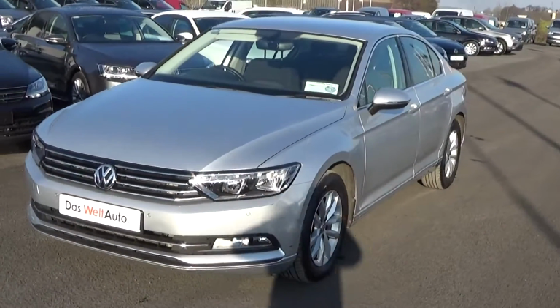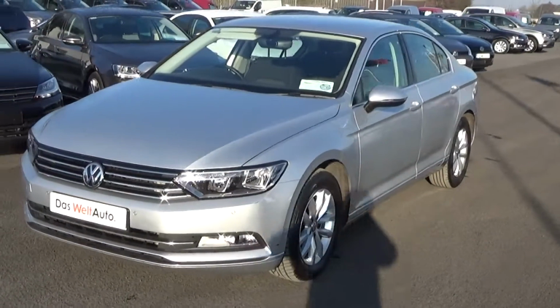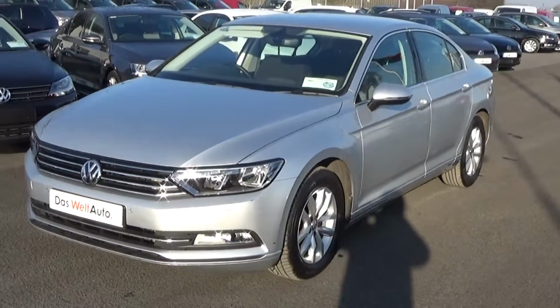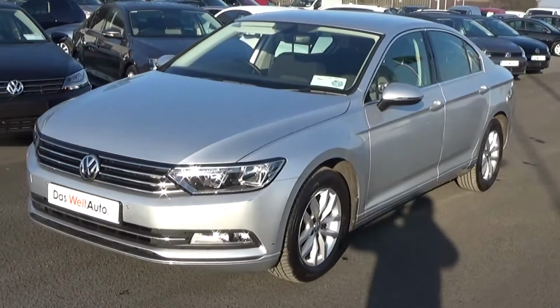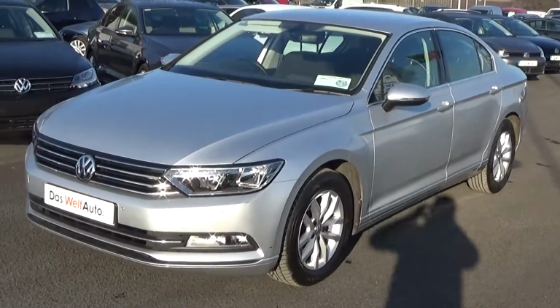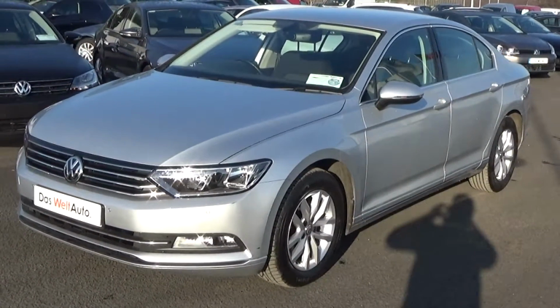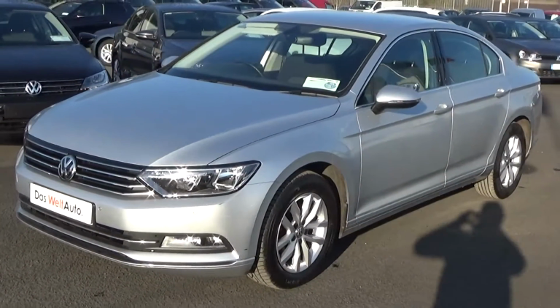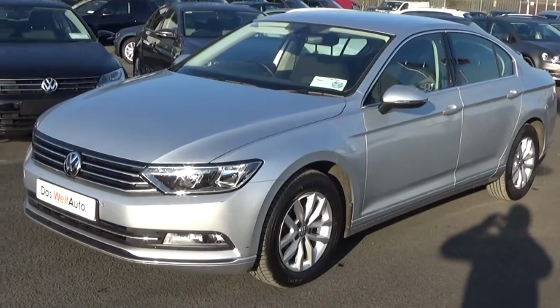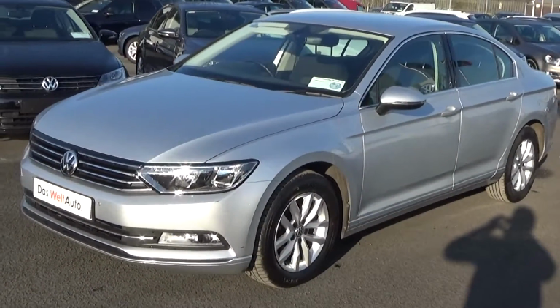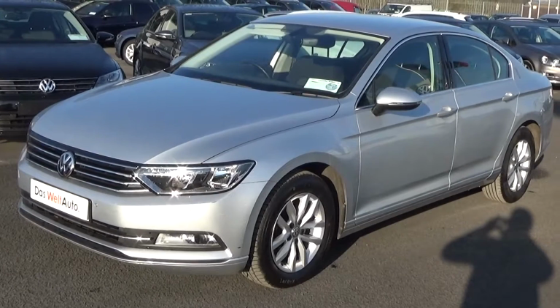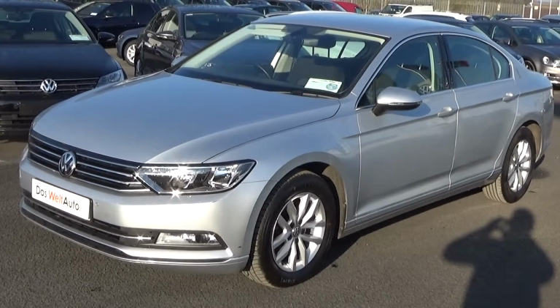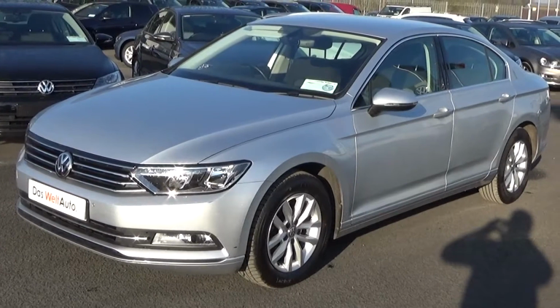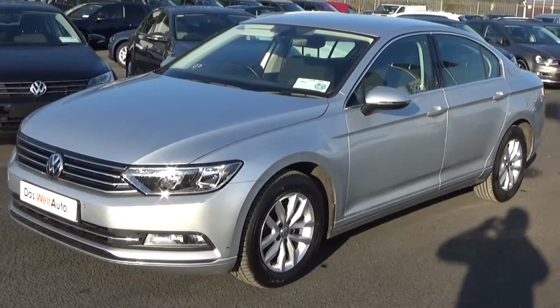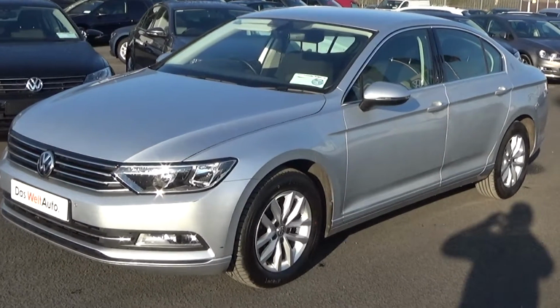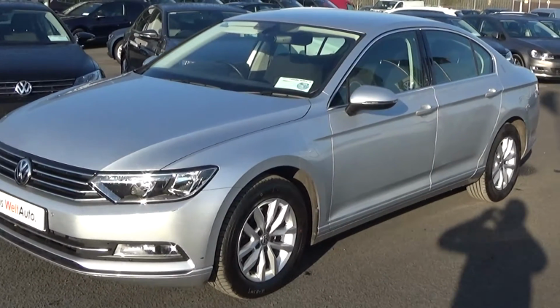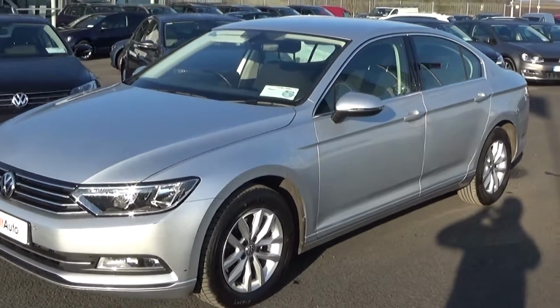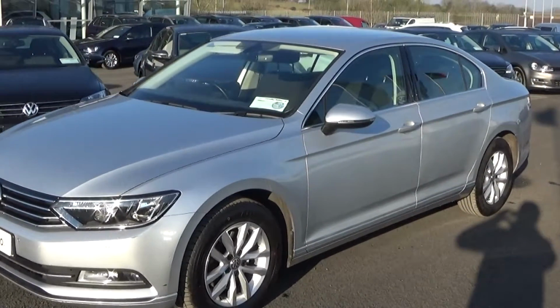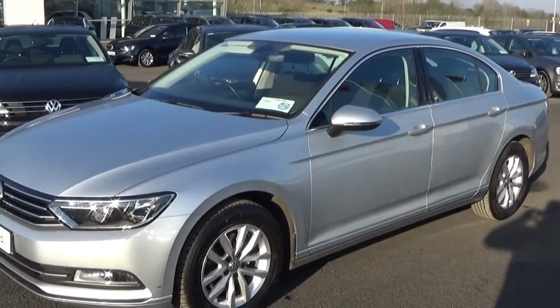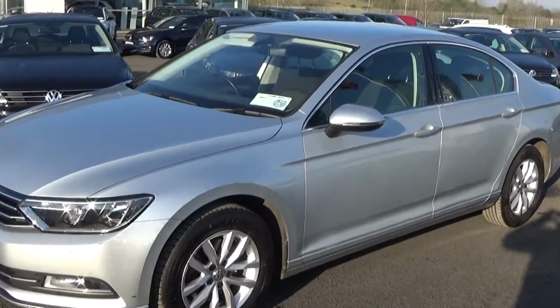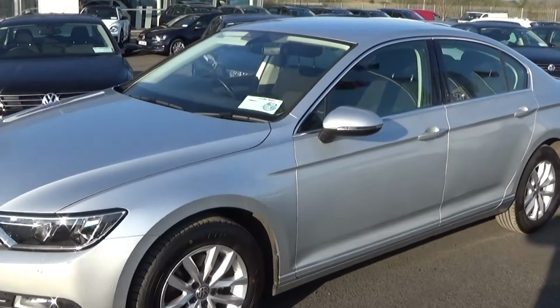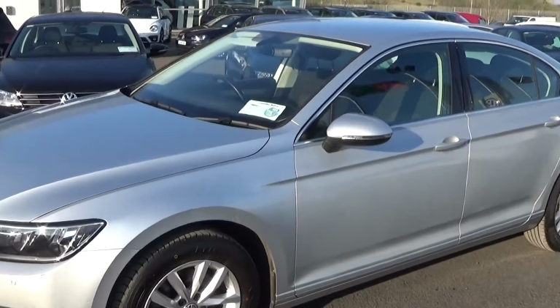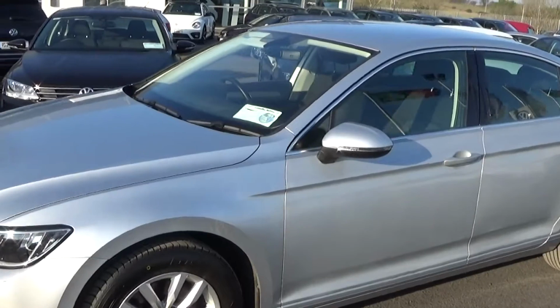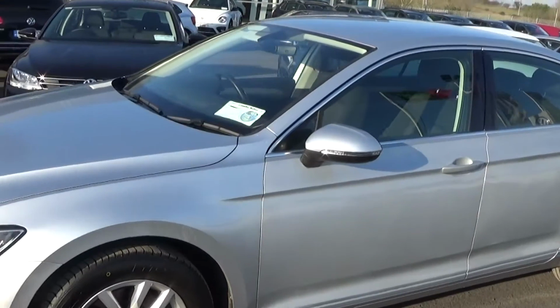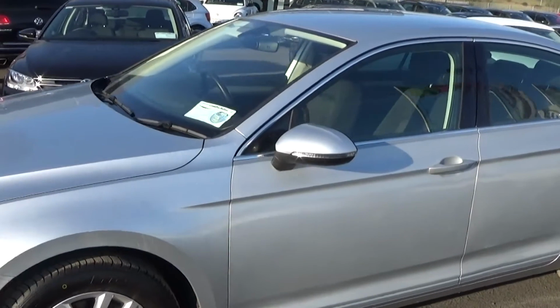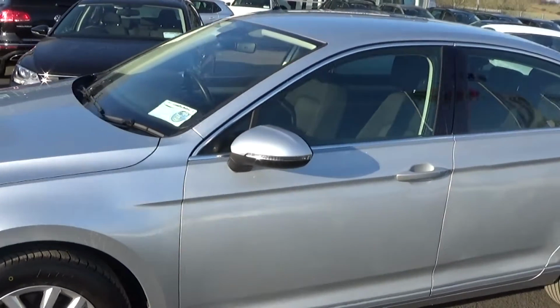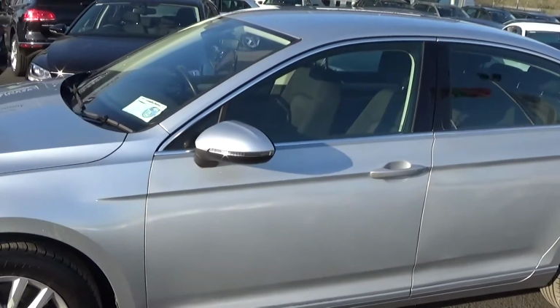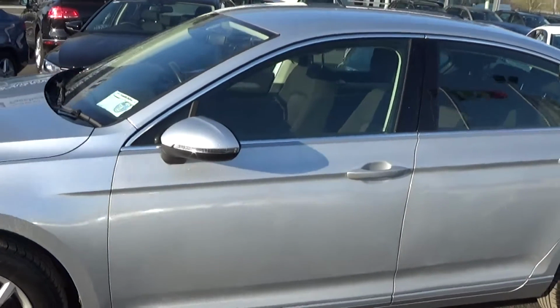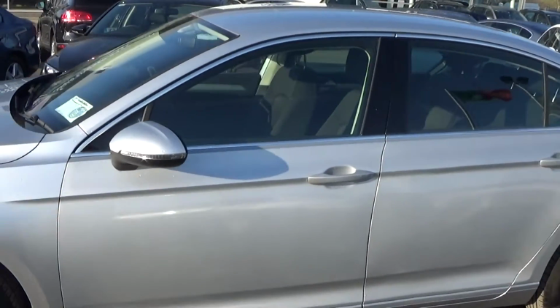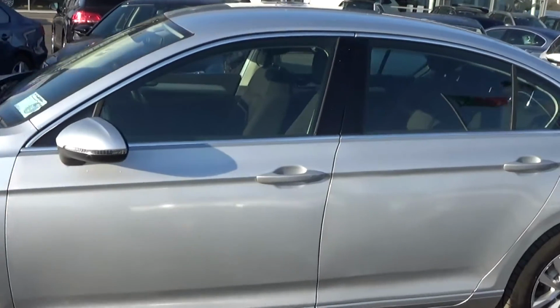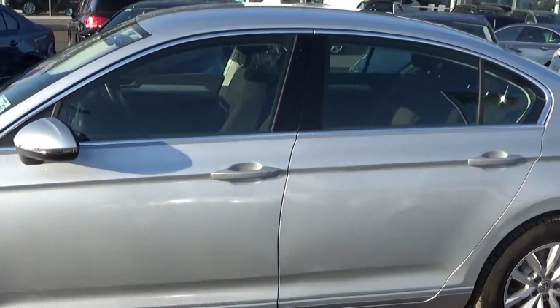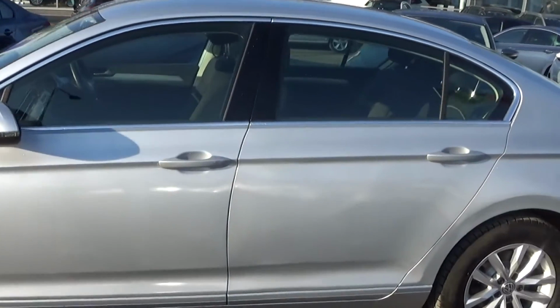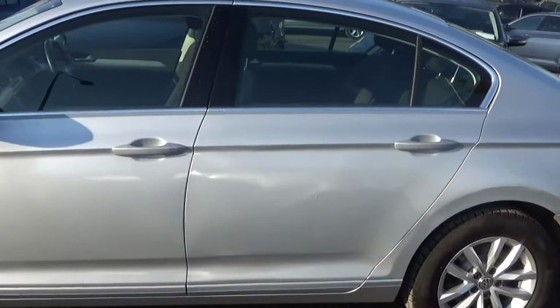Making our way to the side profile, this VW Passat Comfort Line is complemented with 17-inch multi-spoke alloys. Your colour-coded electric heated wing mirrors with LED indicators built in, again for additional safety, and note the chrome trim finish around your windows.